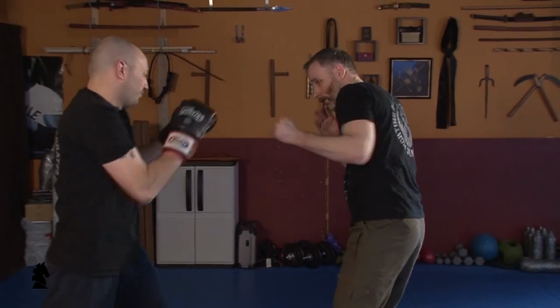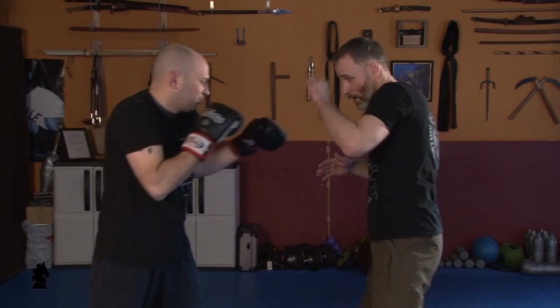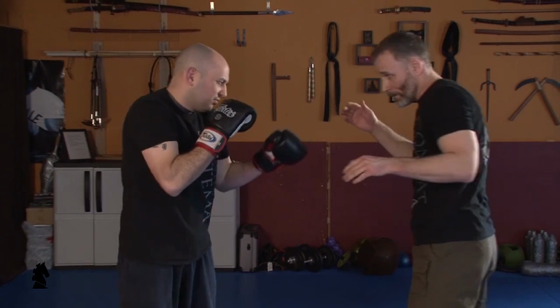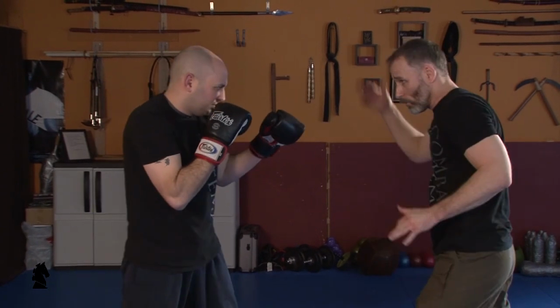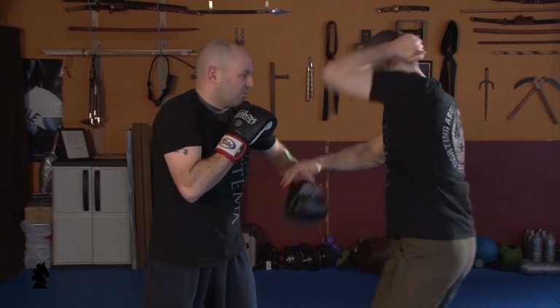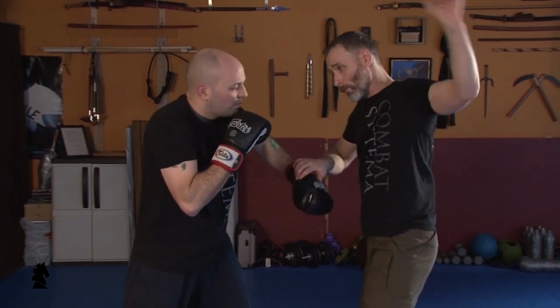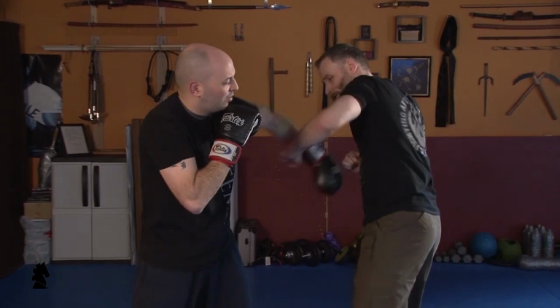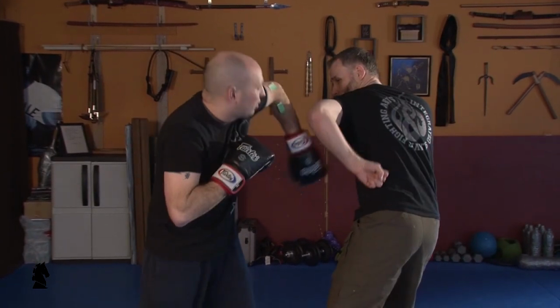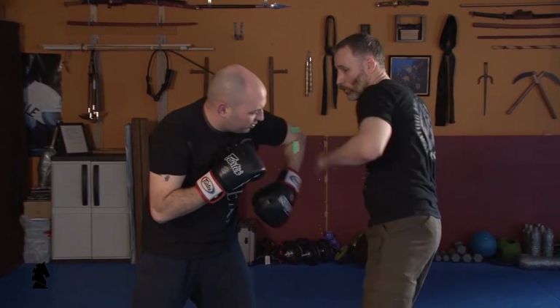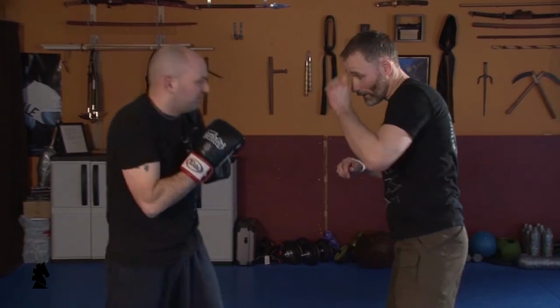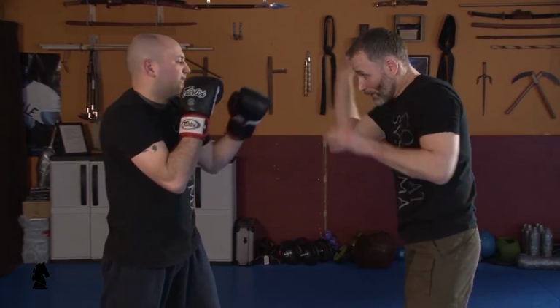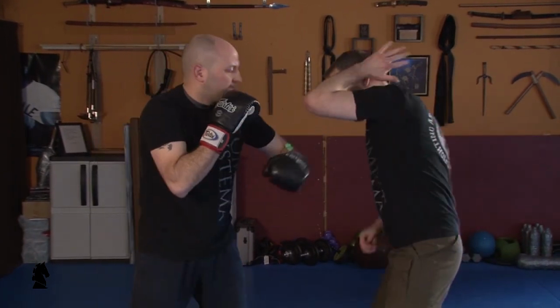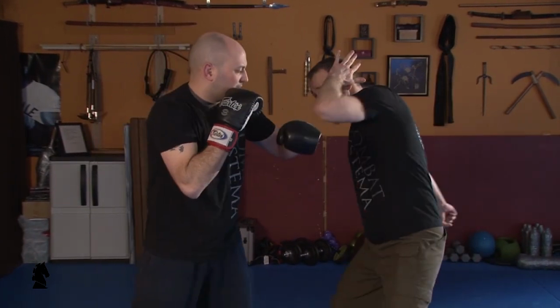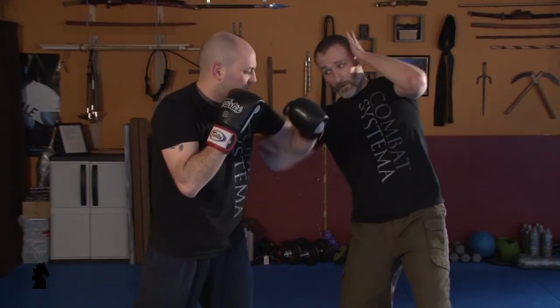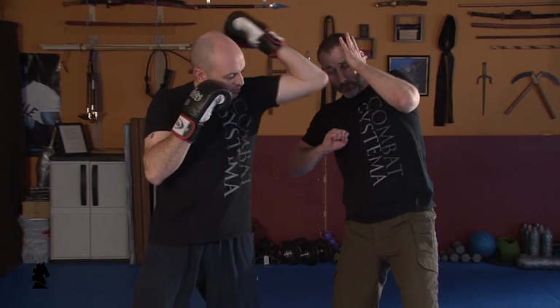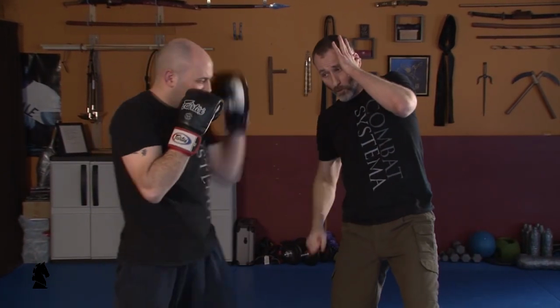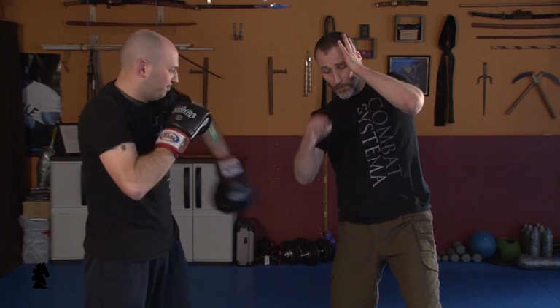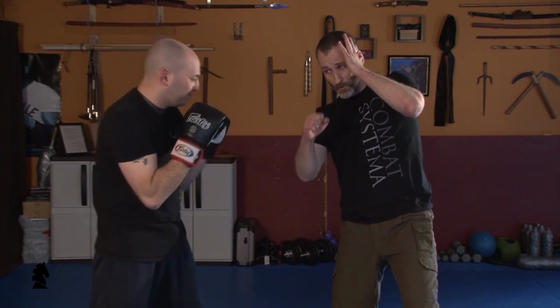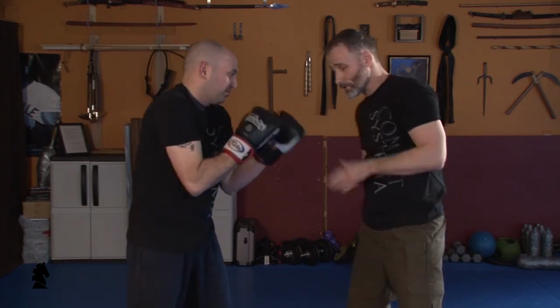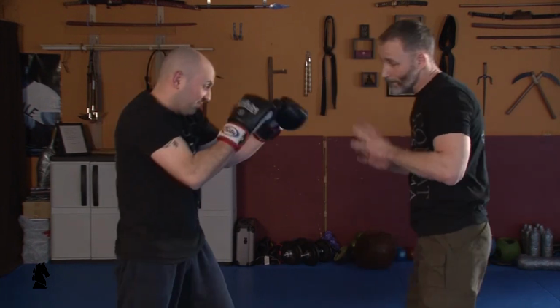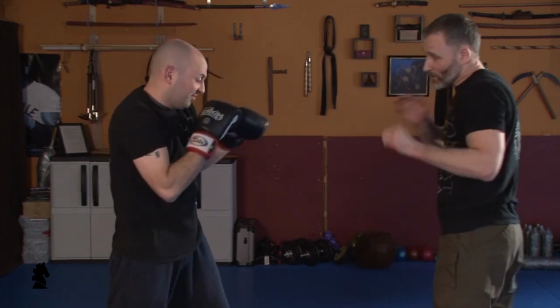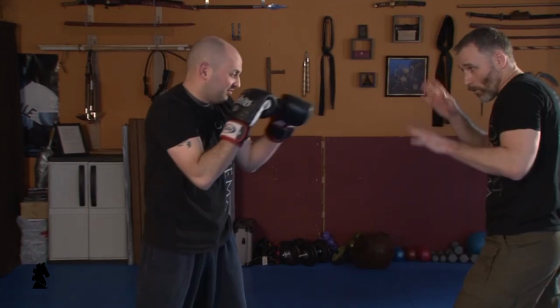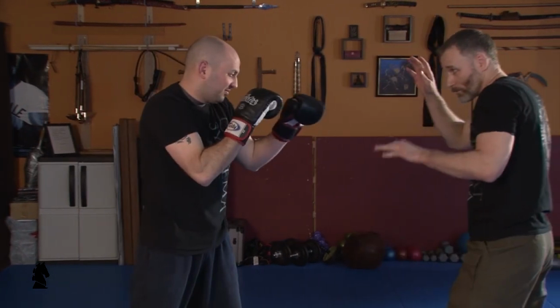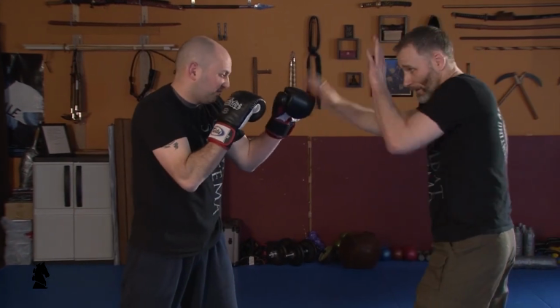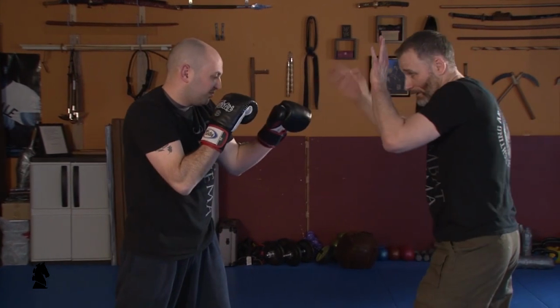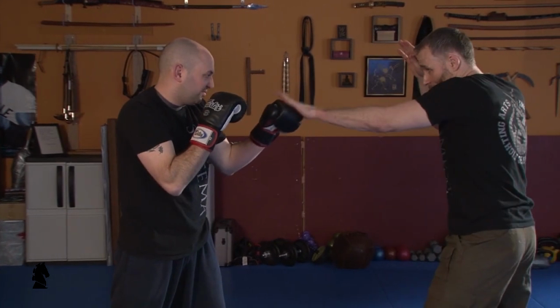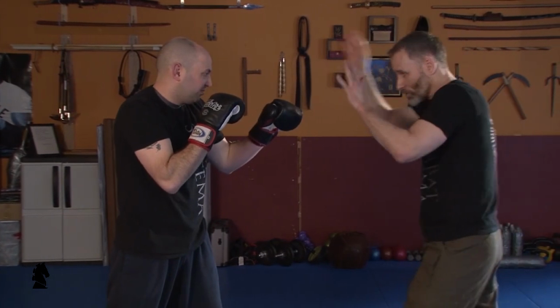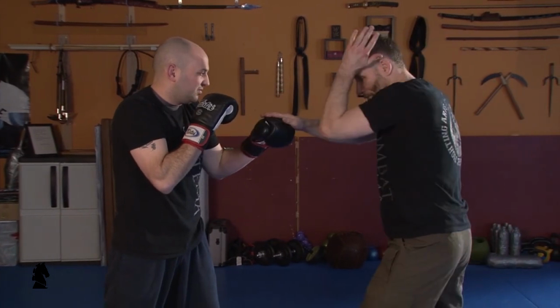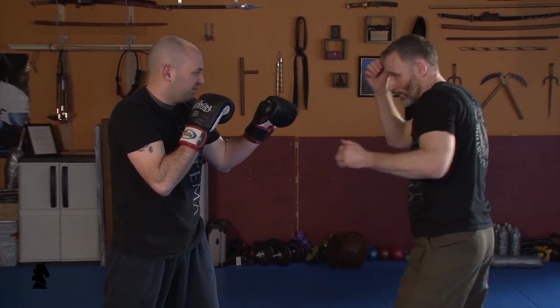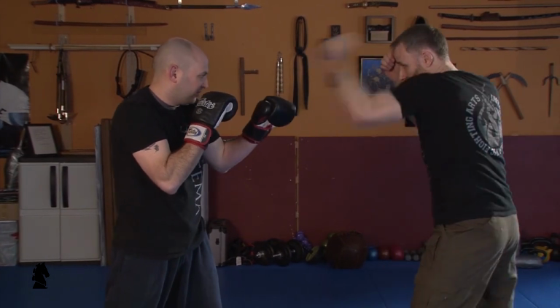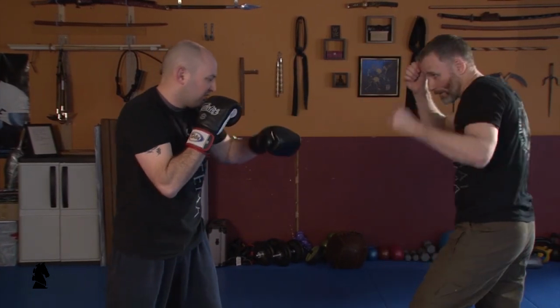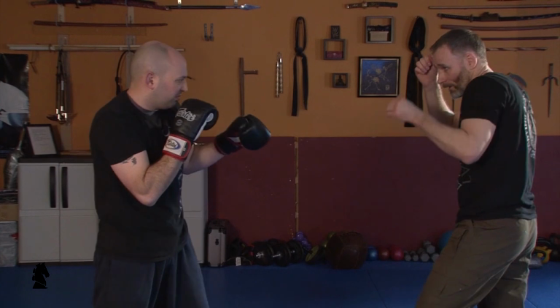Coming up, or elbowing and hooking — from the back even, hooking up with those knuckles. What matters is that if I can touch it, I can hit it.